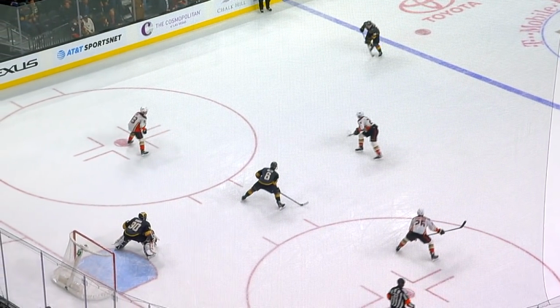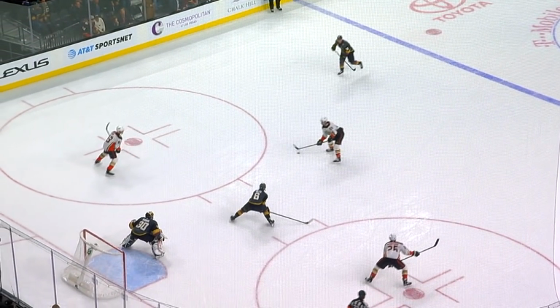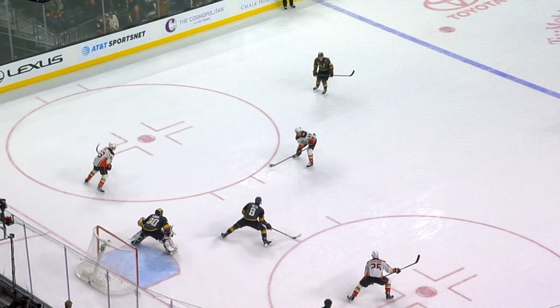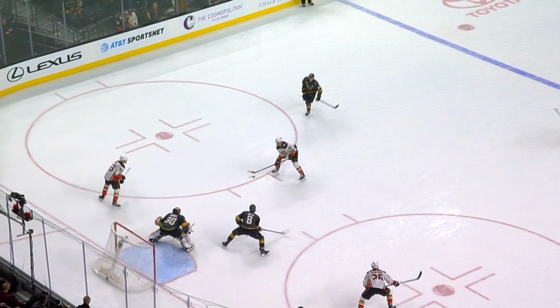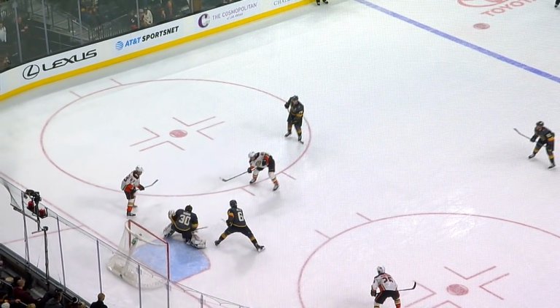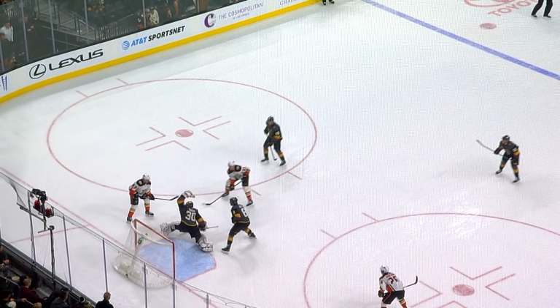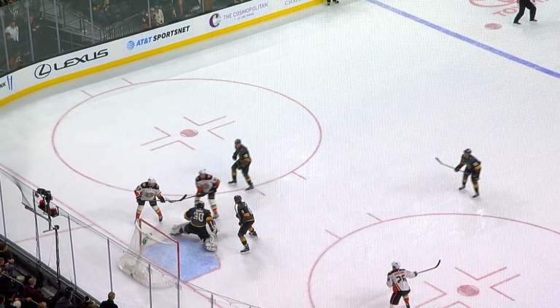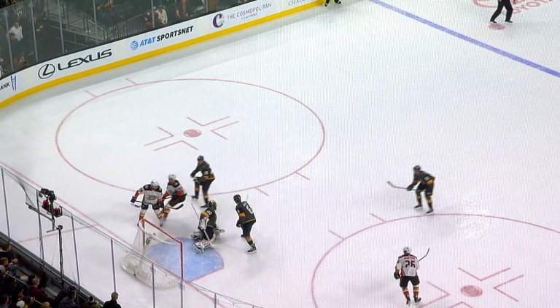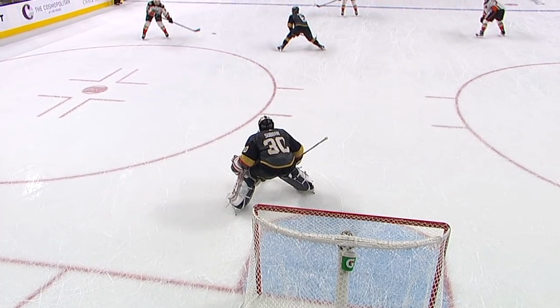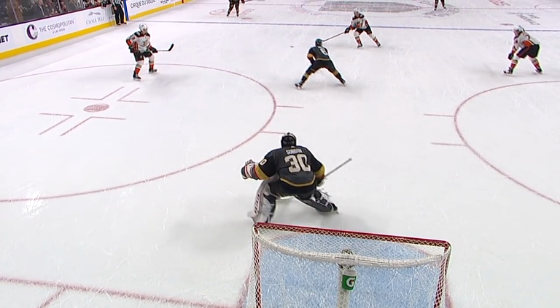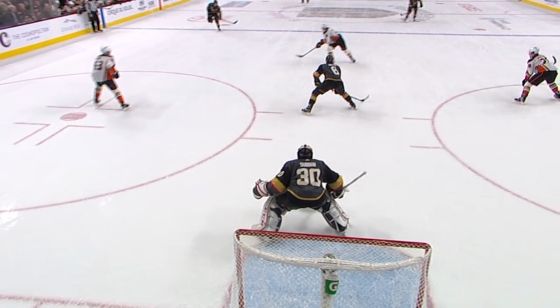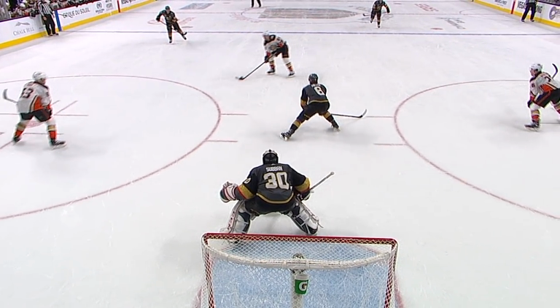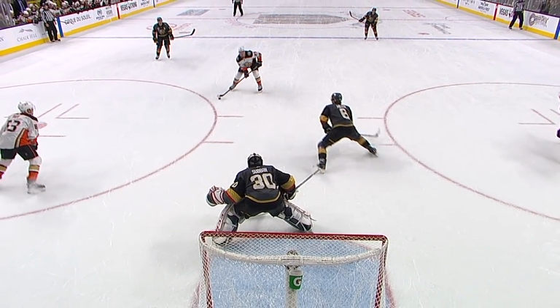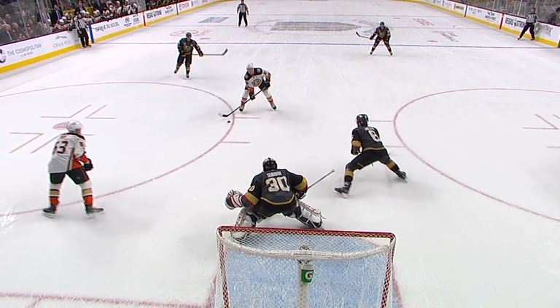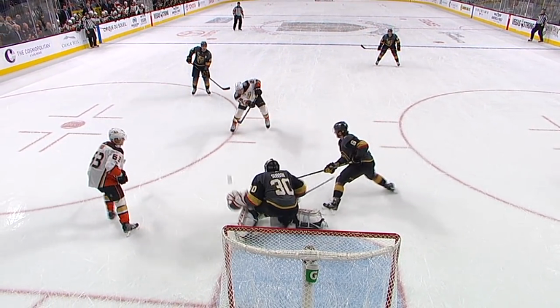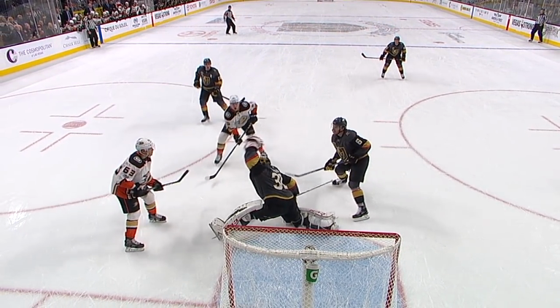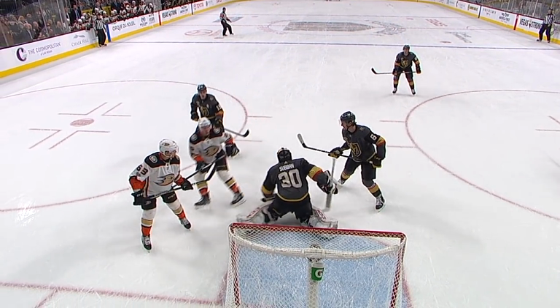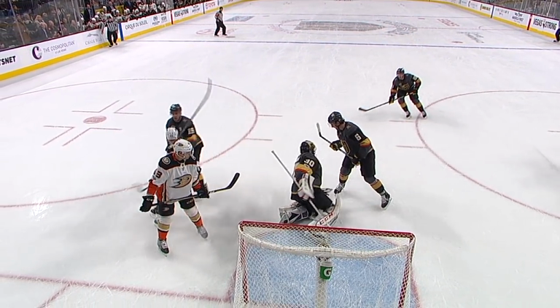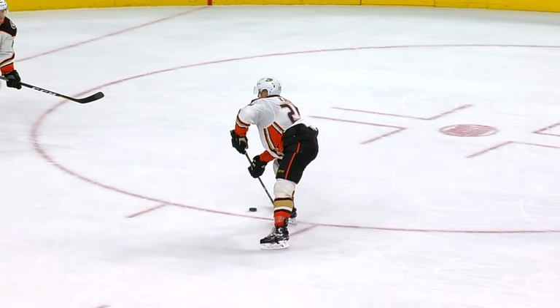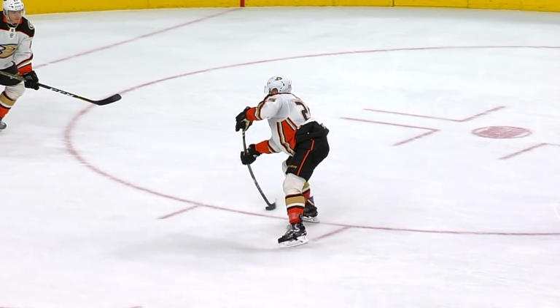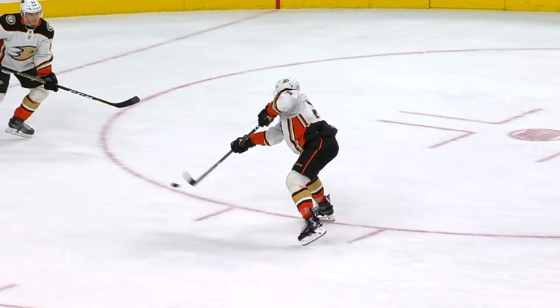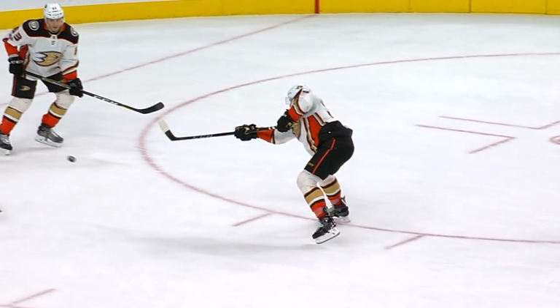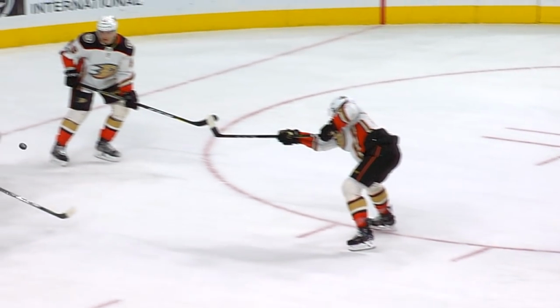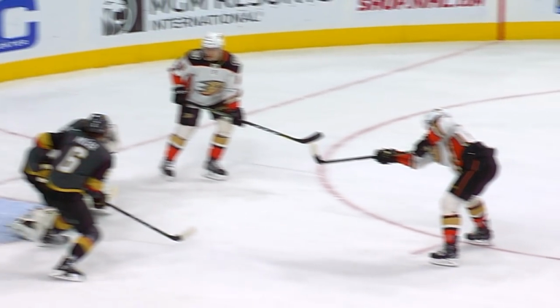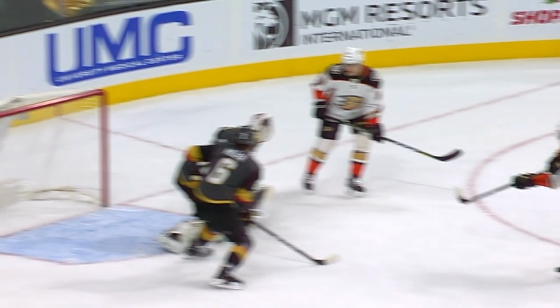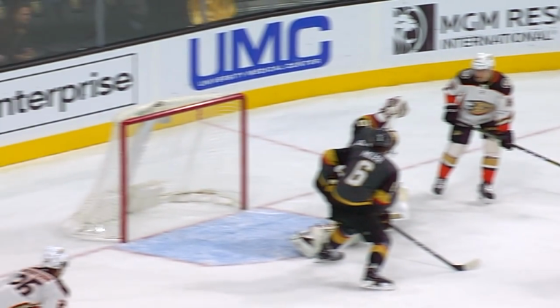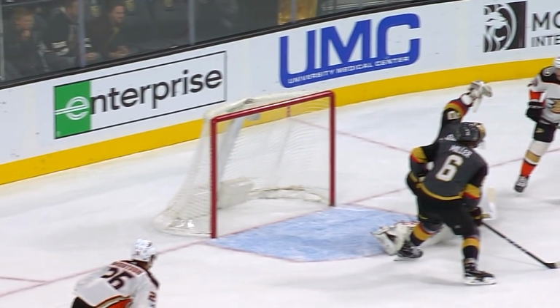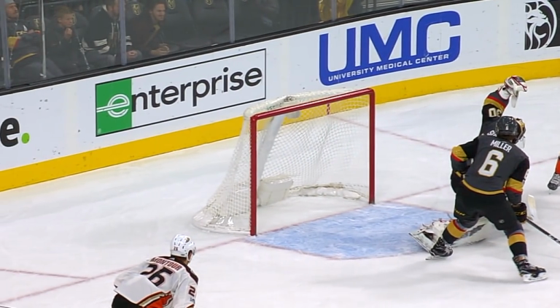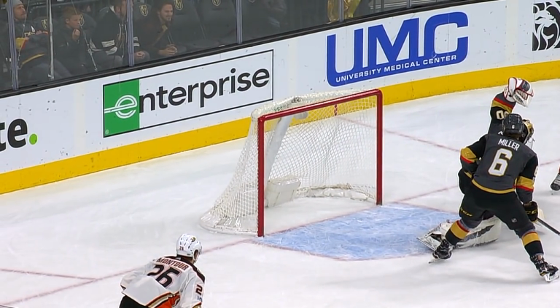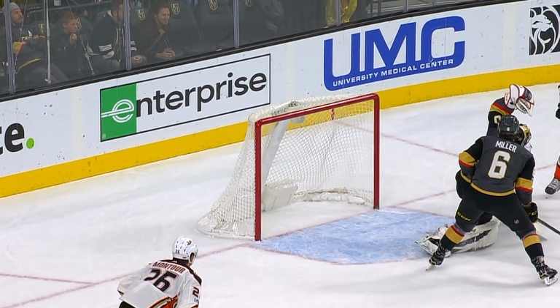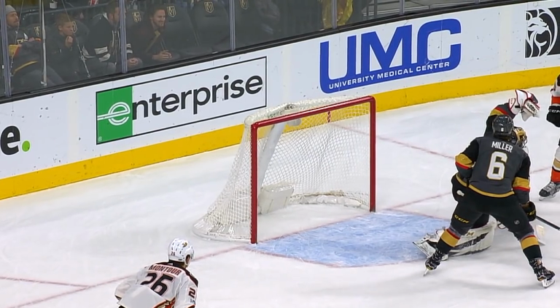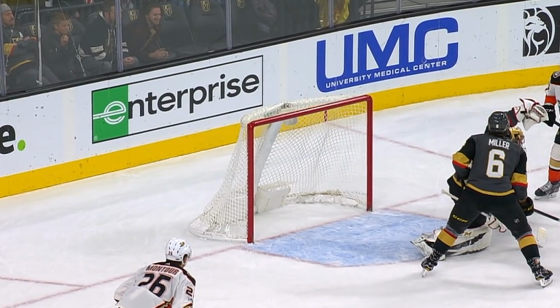Three on one are the Ducks. Has Montour with him. Back pass to Kasha. Good save, Subban! What a stop. What a stop by Malcolm Subban with the left hand. Classic show it and taken away by Malcolm Subban.